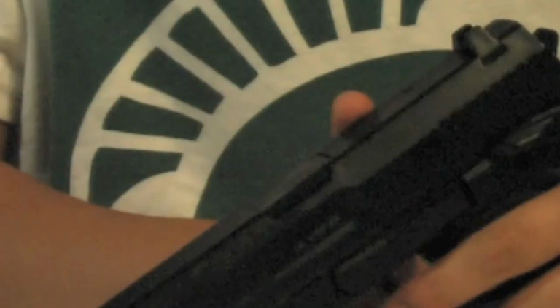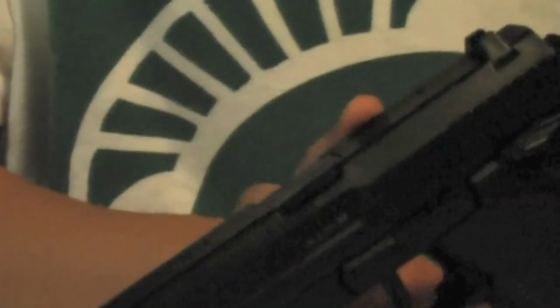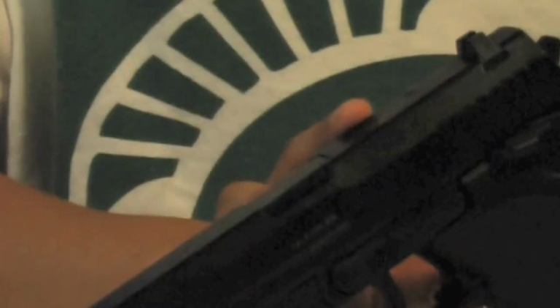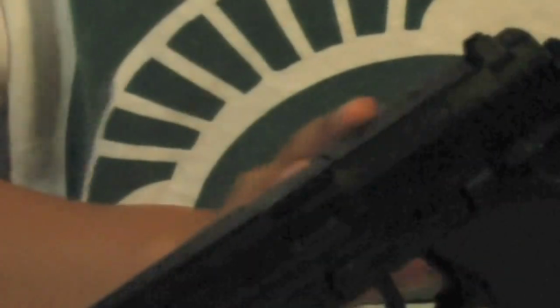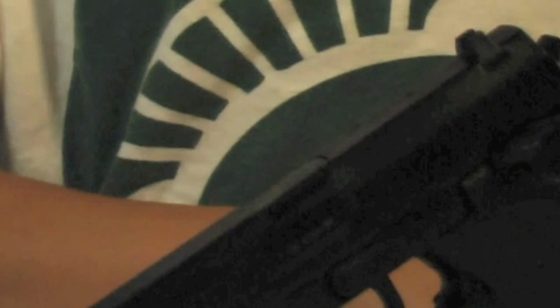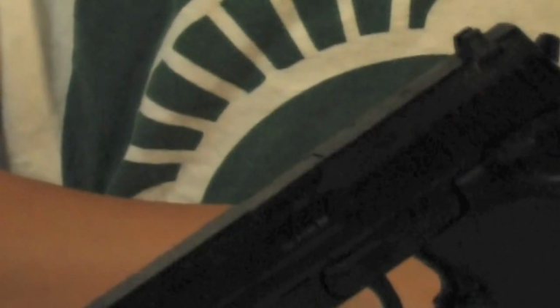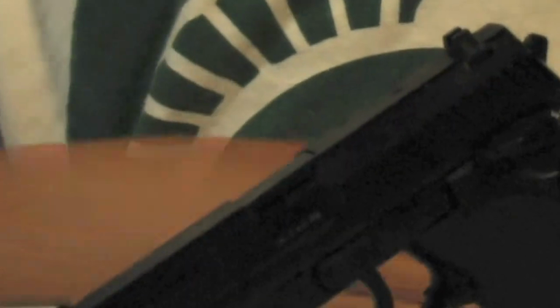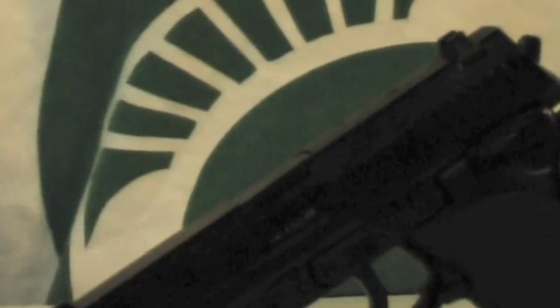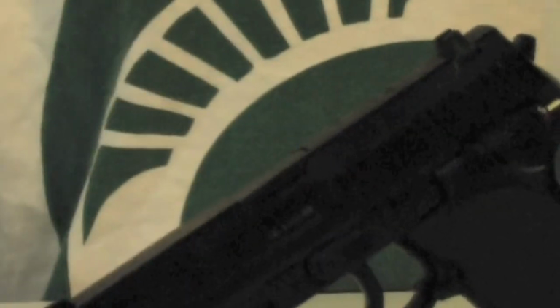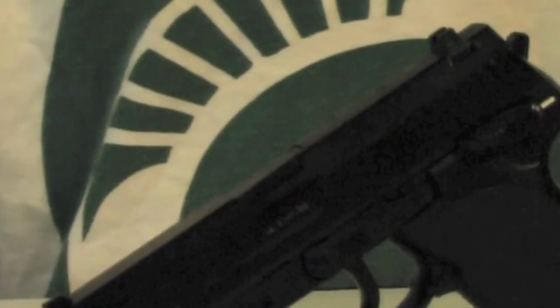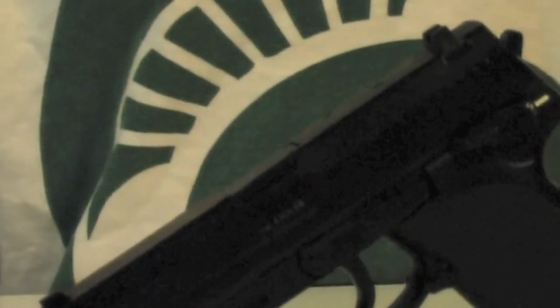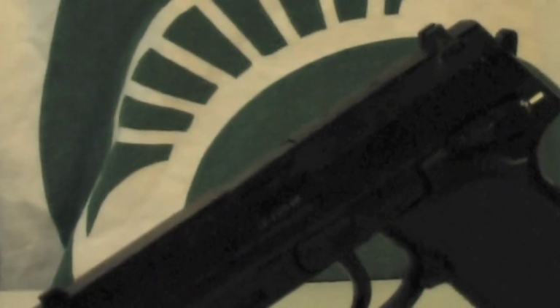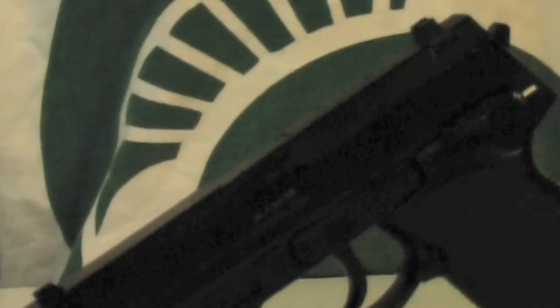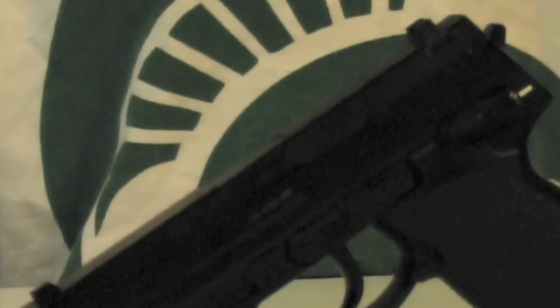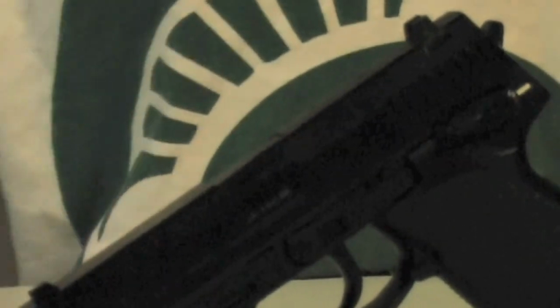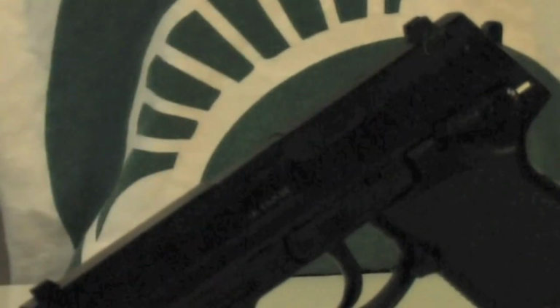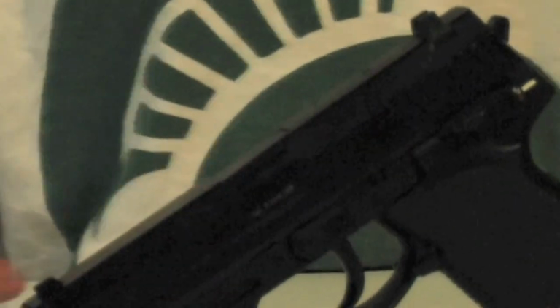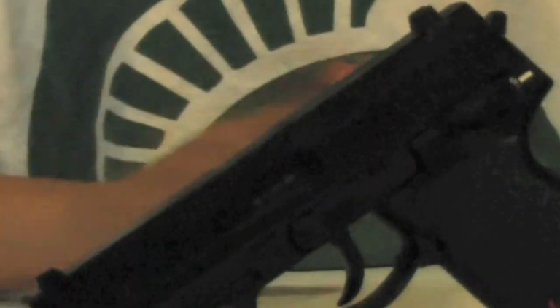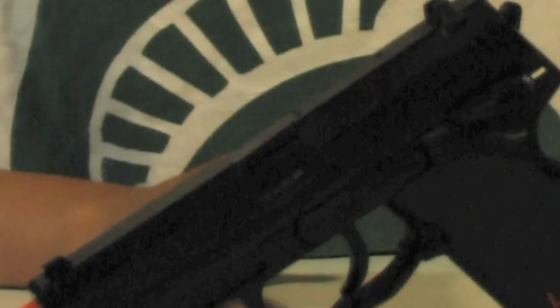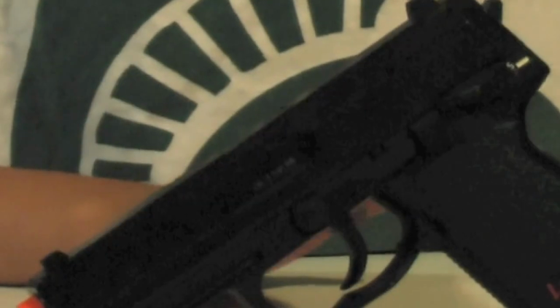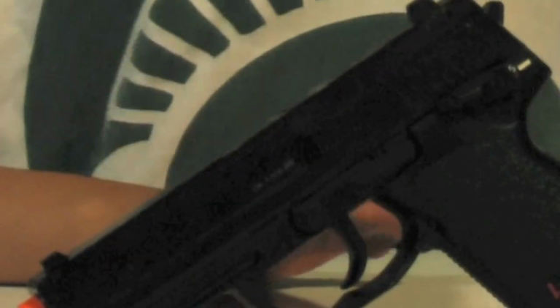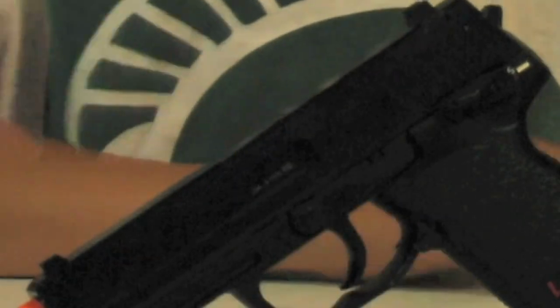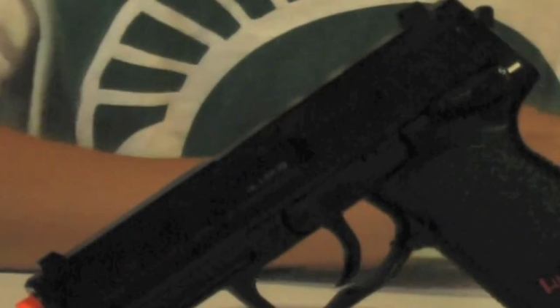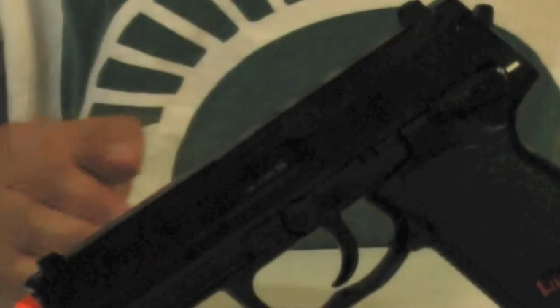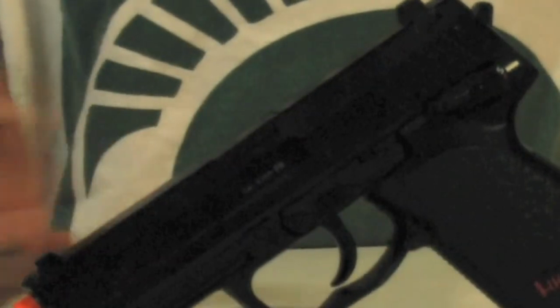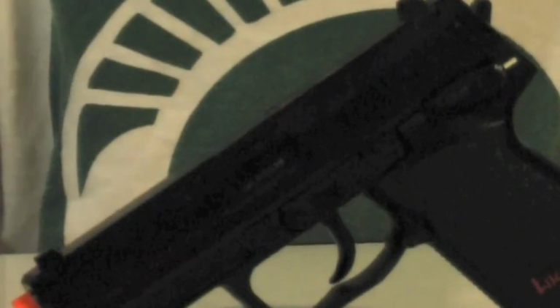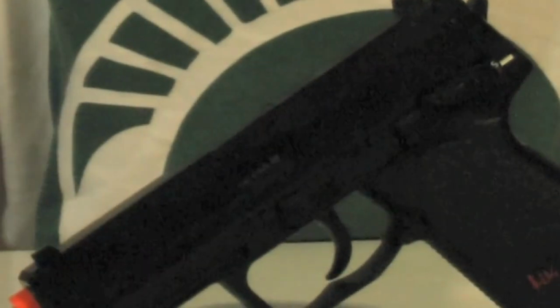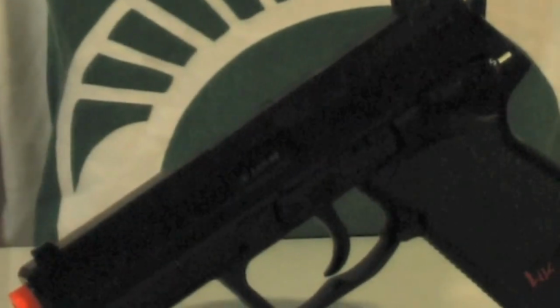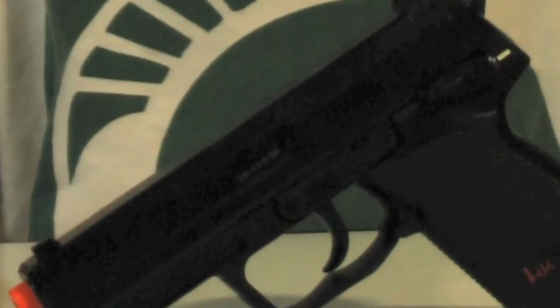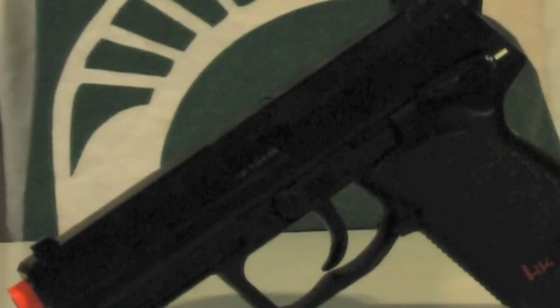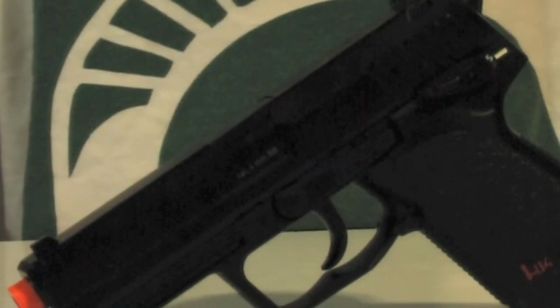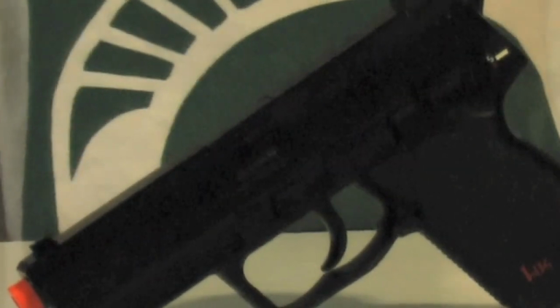The bottom line — this gun is a very good gun. I recommend it for beginner airsofters, not as a primary, definitely as a secondary. Even intermediate players can use this as a secondary.